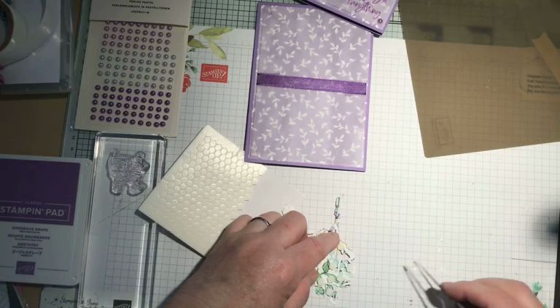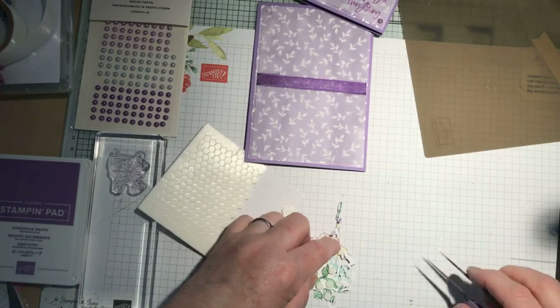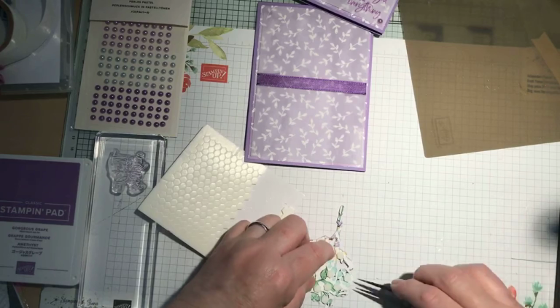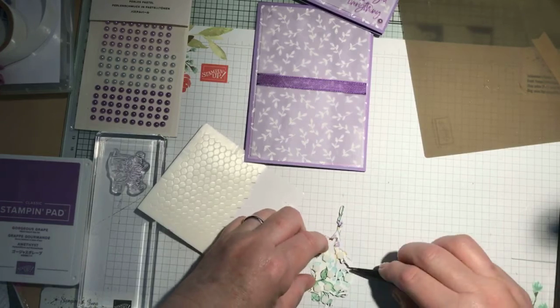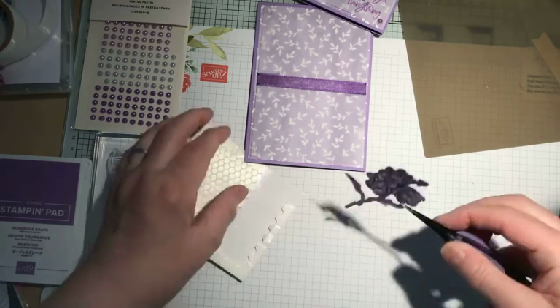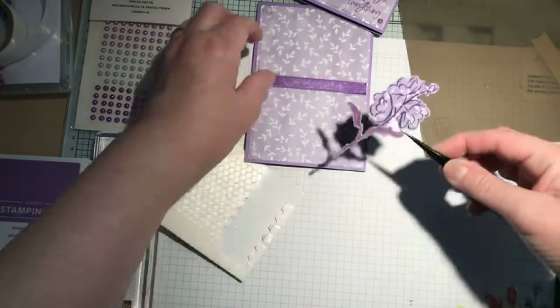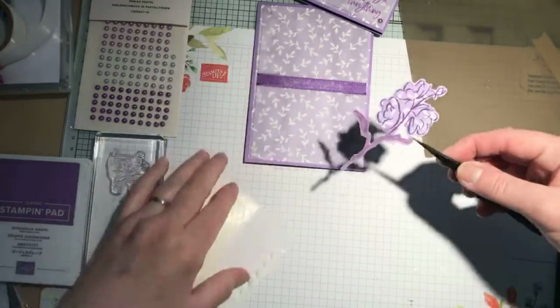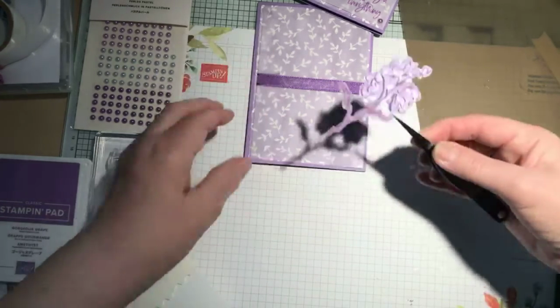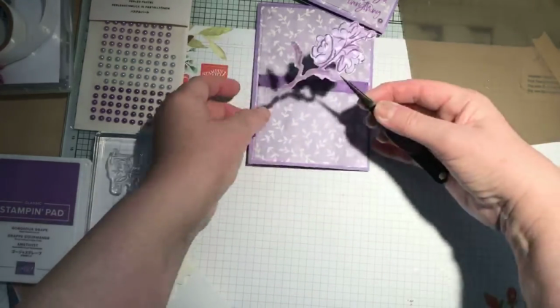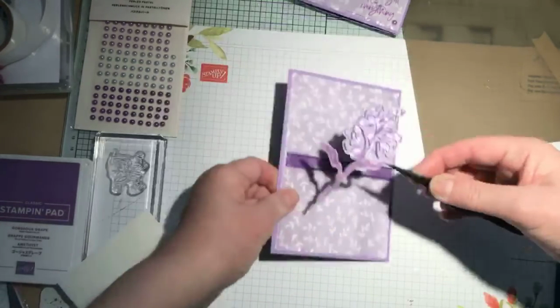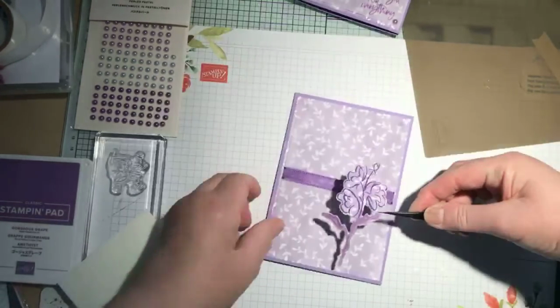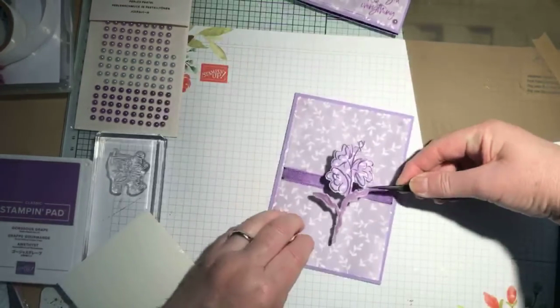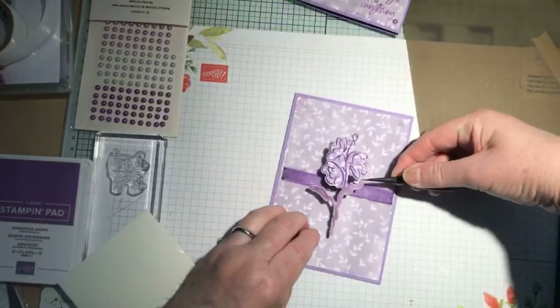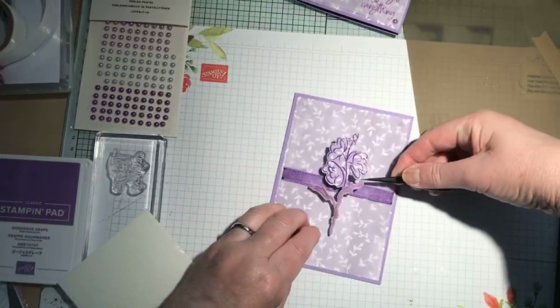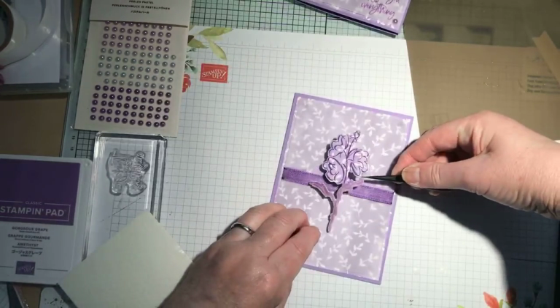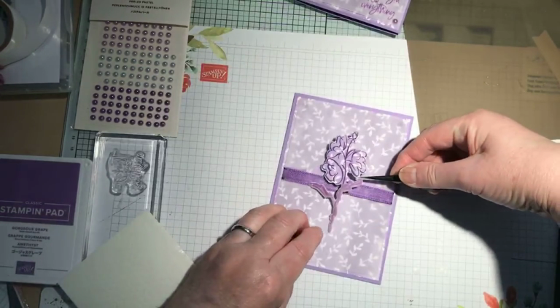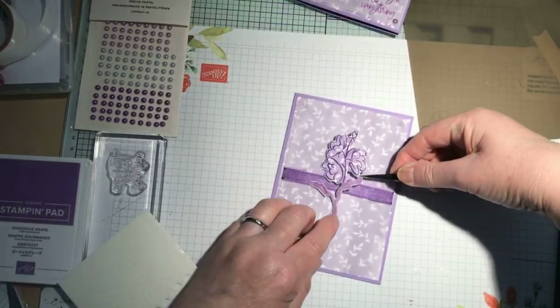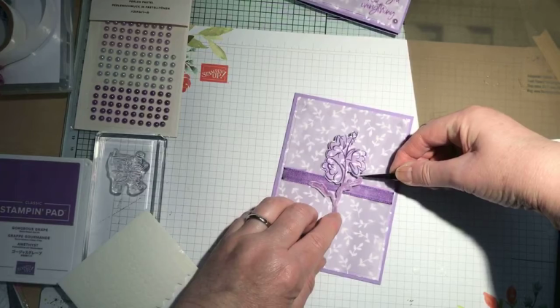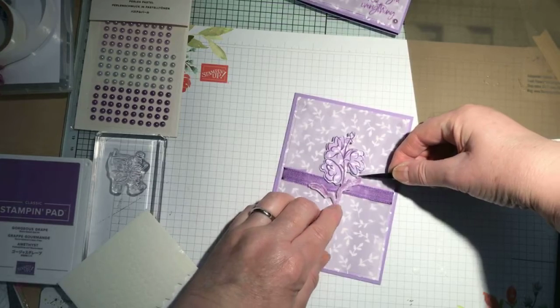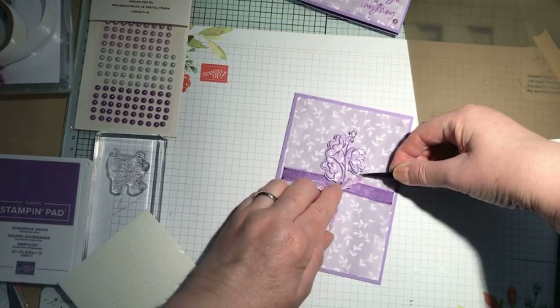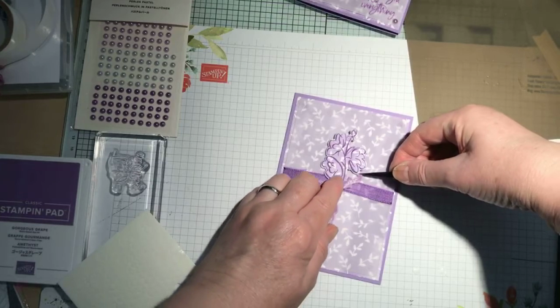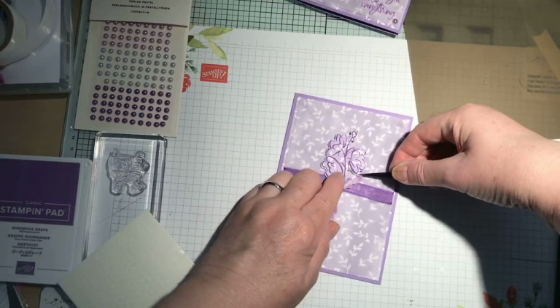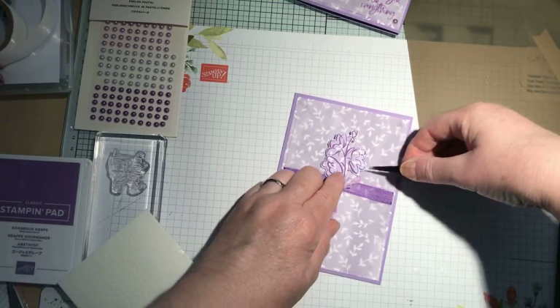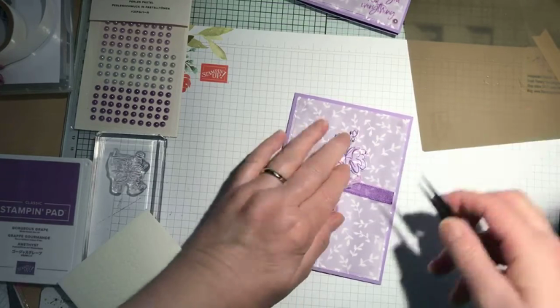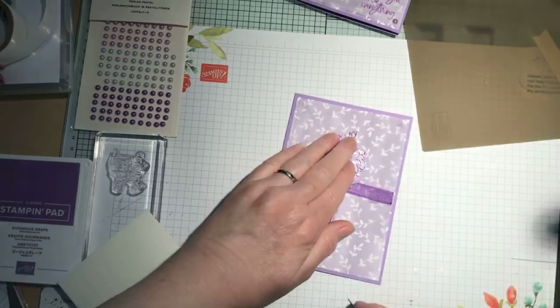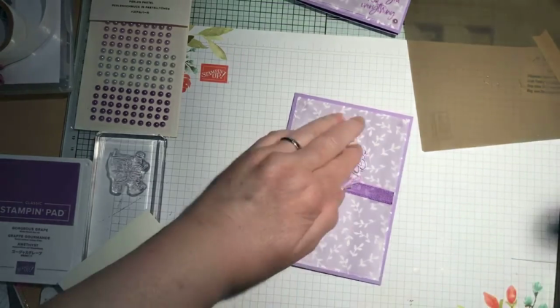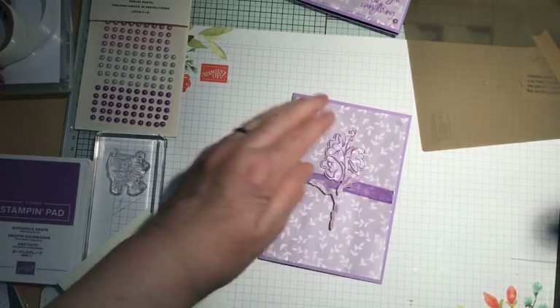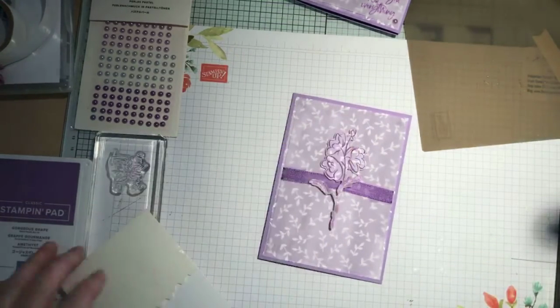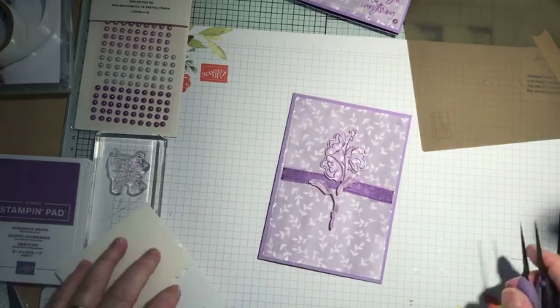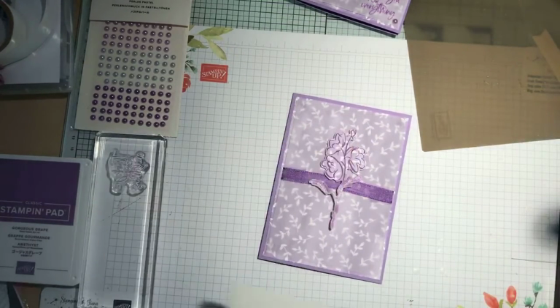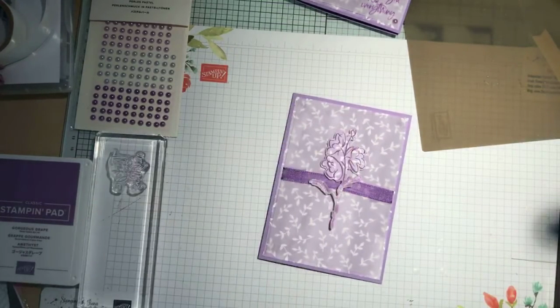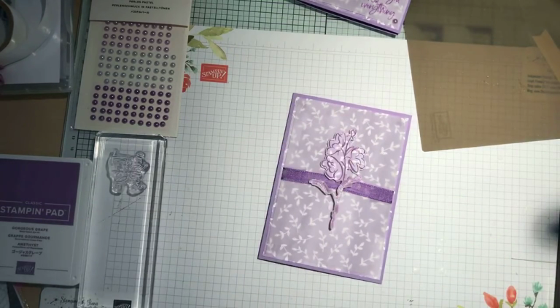There we go. So I'm just going to put that over the top of the ribbon and stick that down. There we go — okay so that's that done.